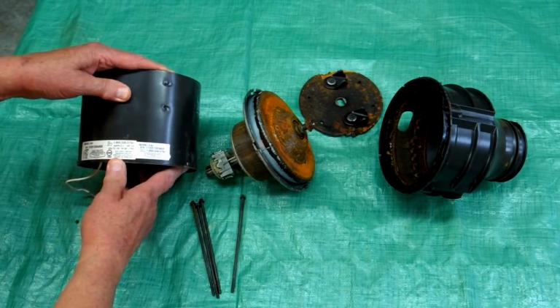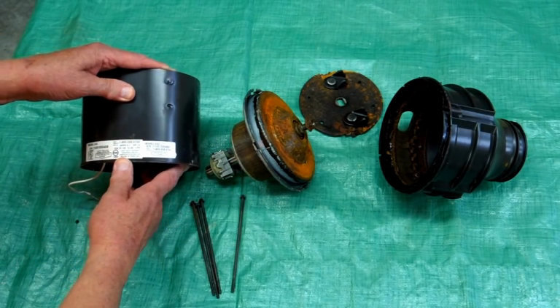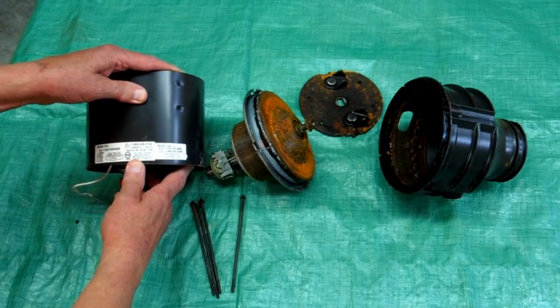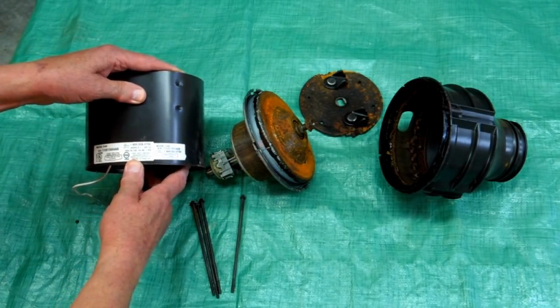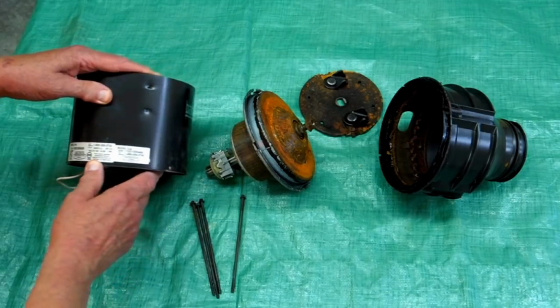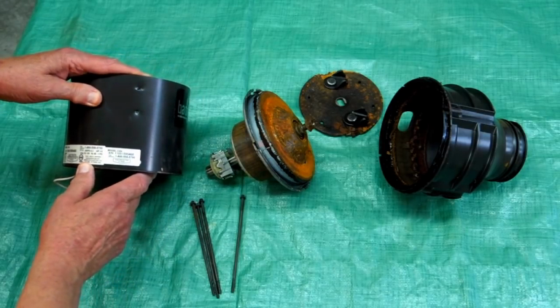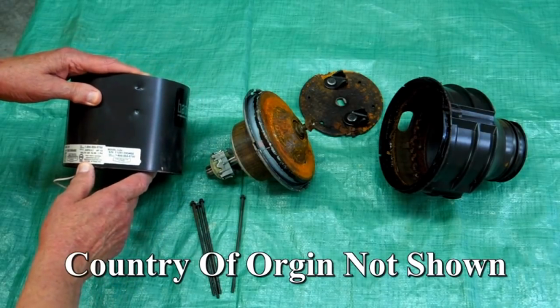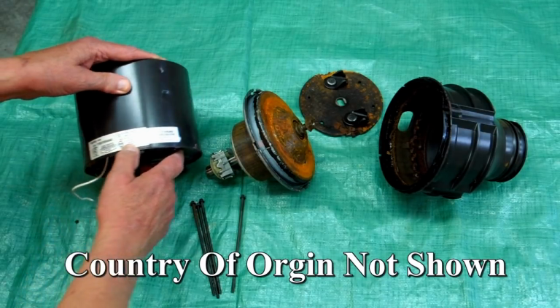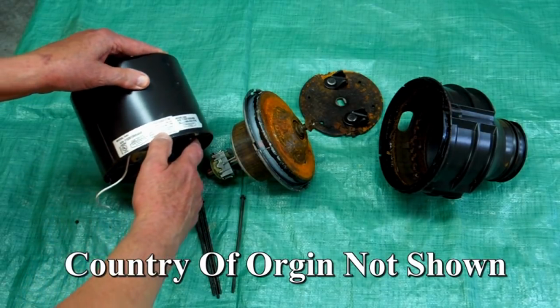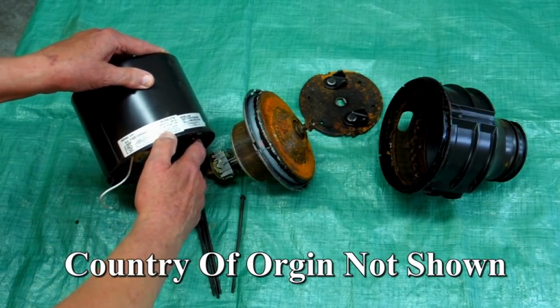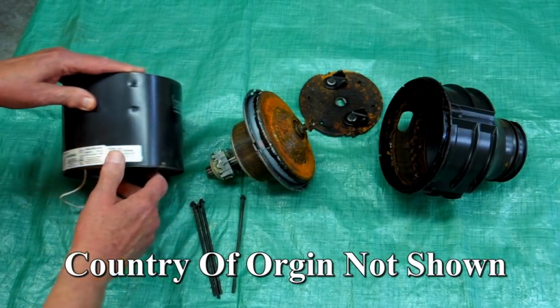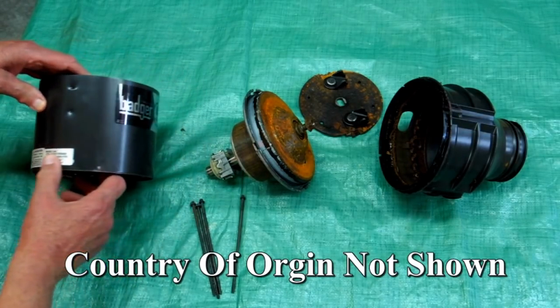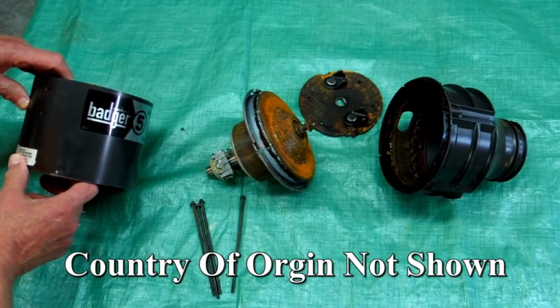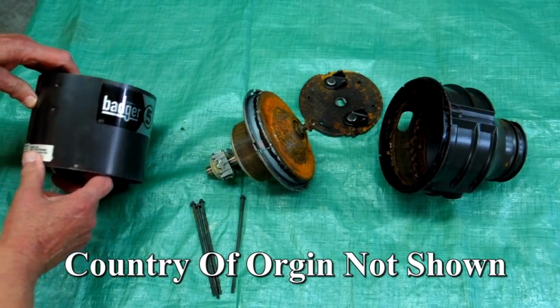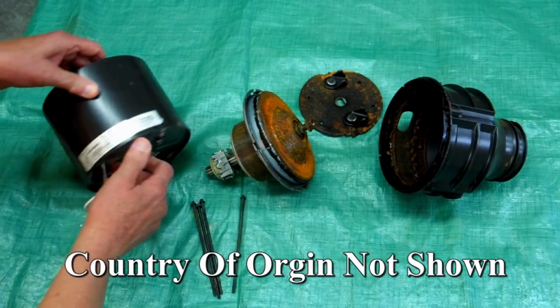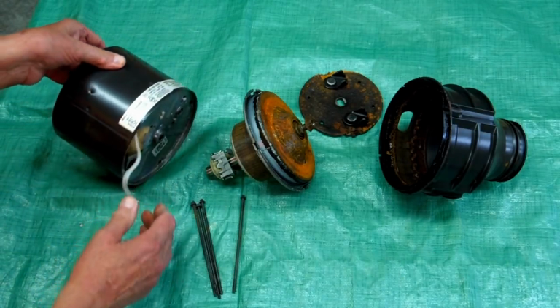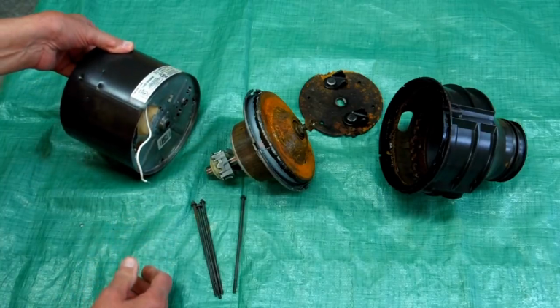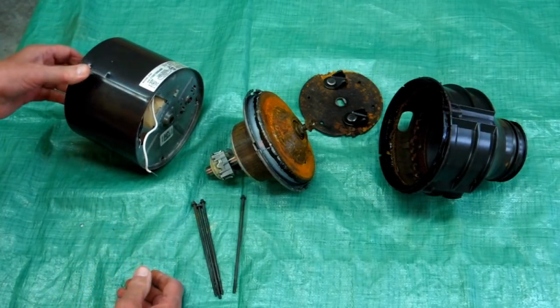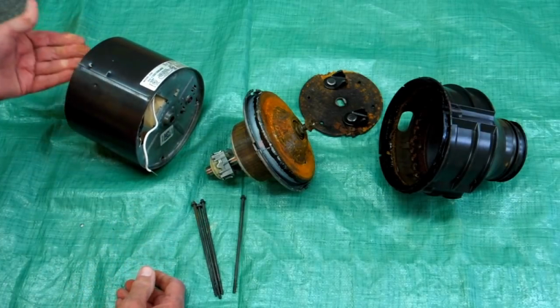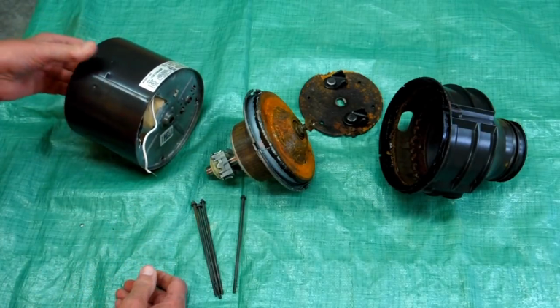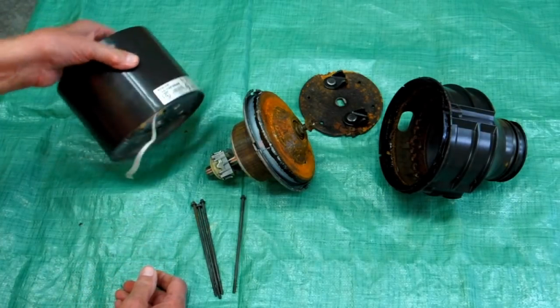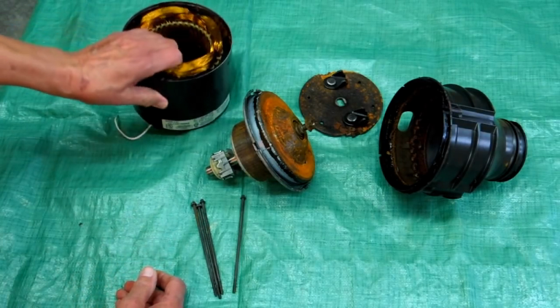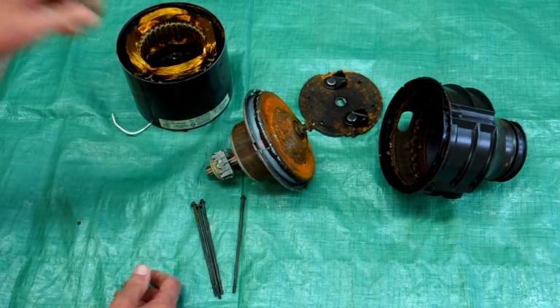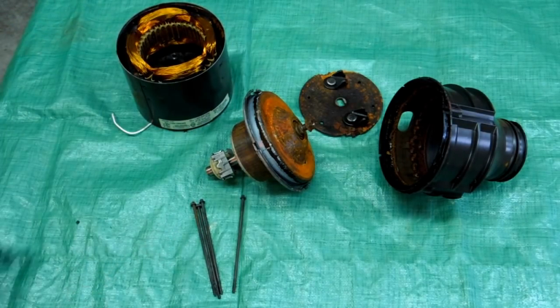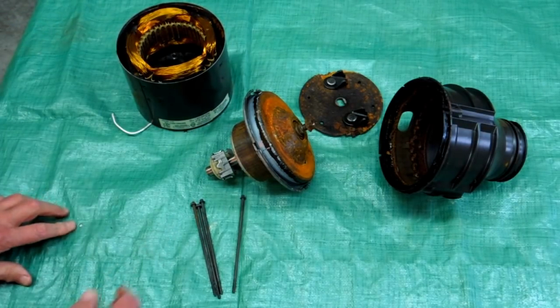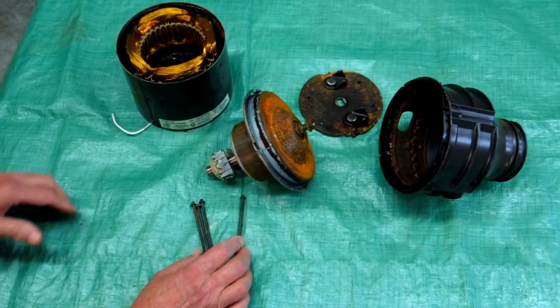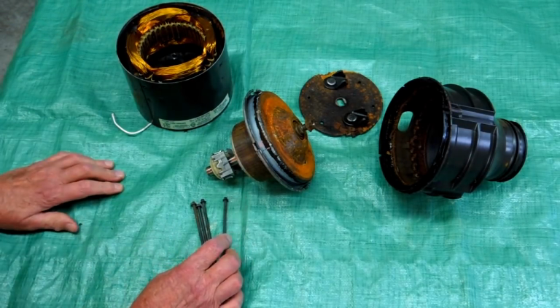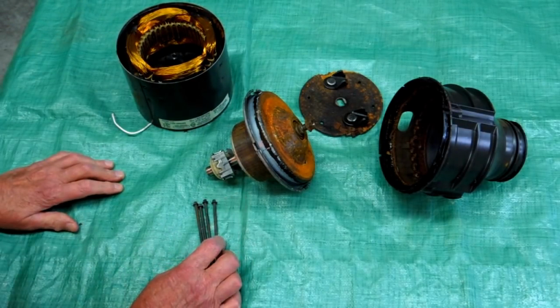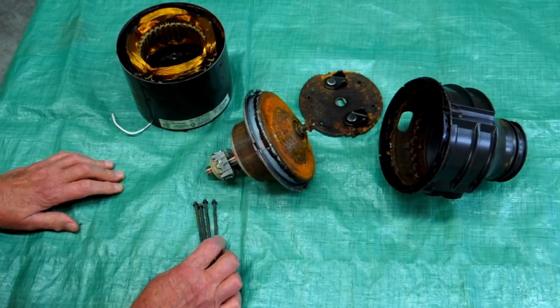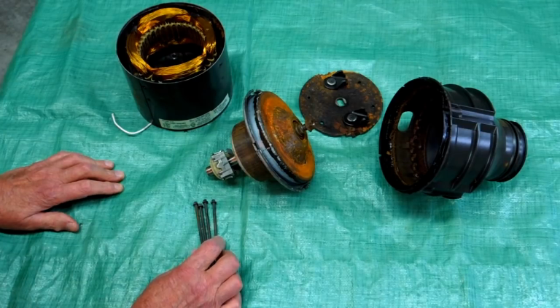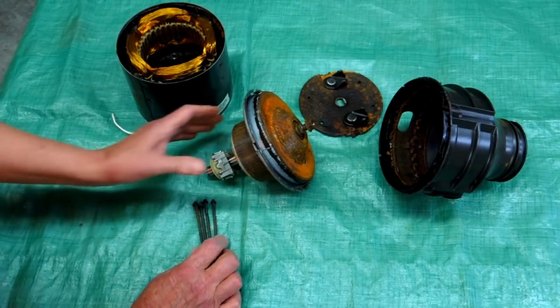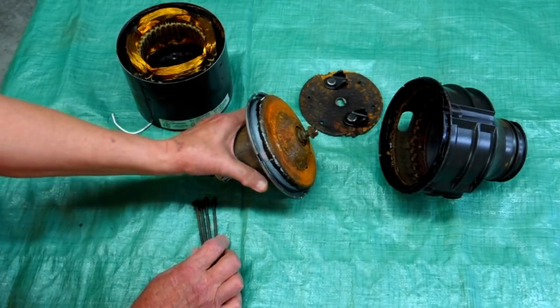Emerson Electric, Racine, Wisconsin. No place on here were they proud enough to show where this was made. The last one I bought says it's made in the United States. If this was made in the US, shame on us.